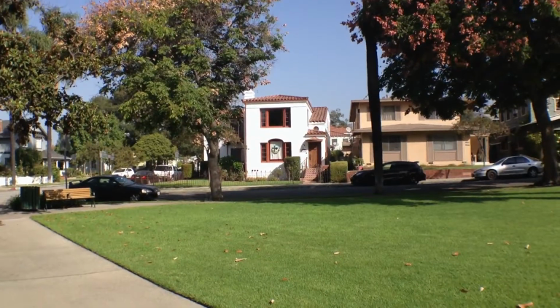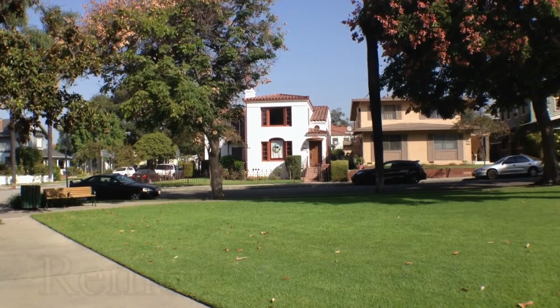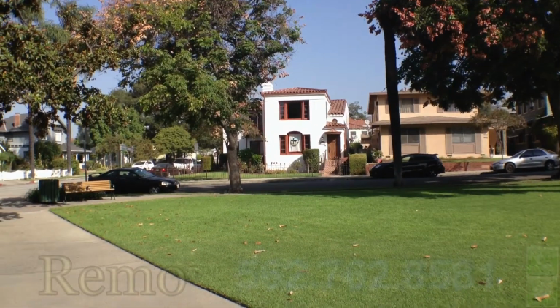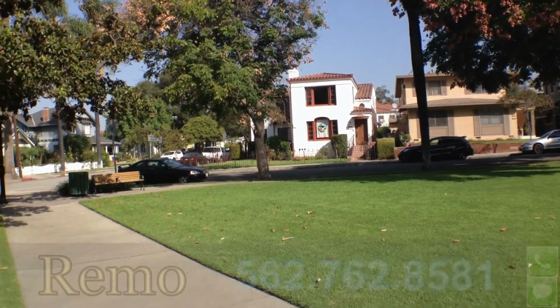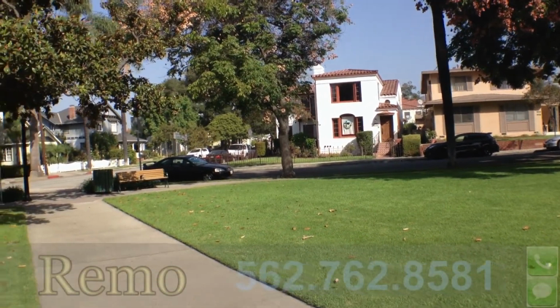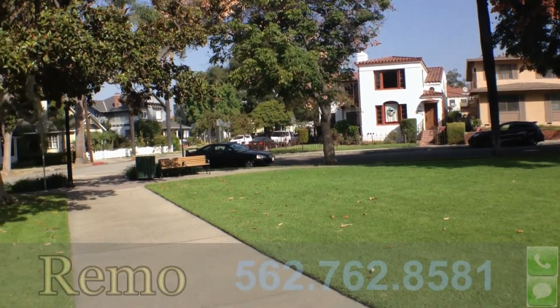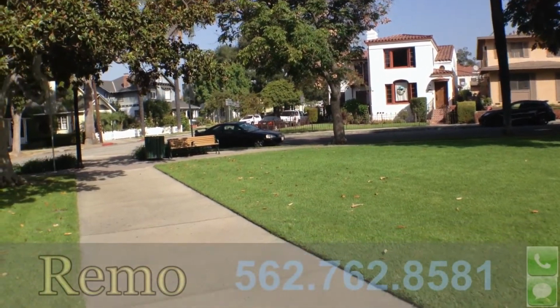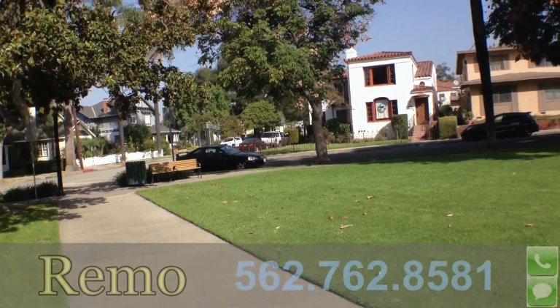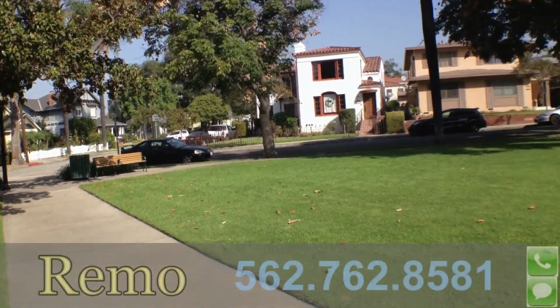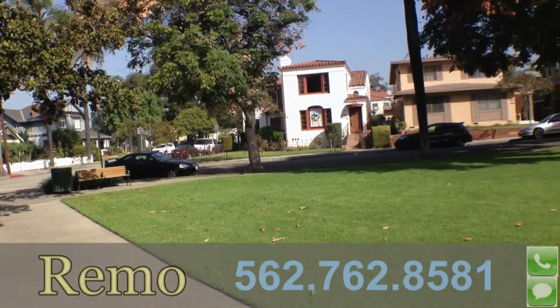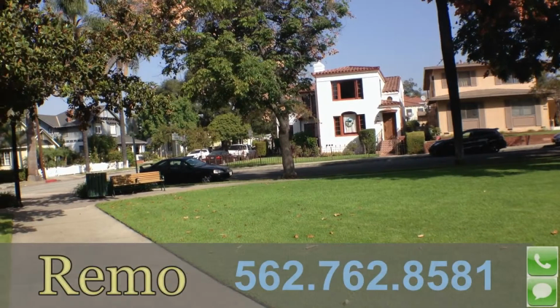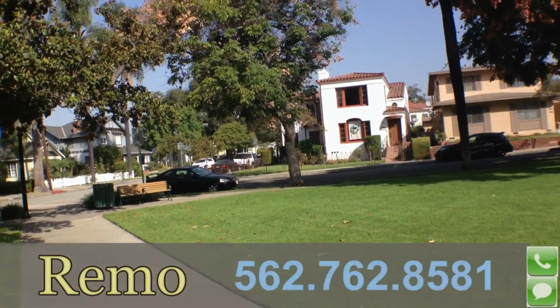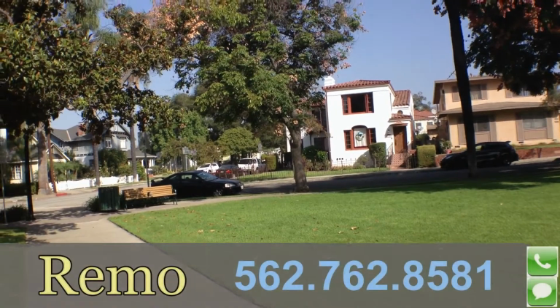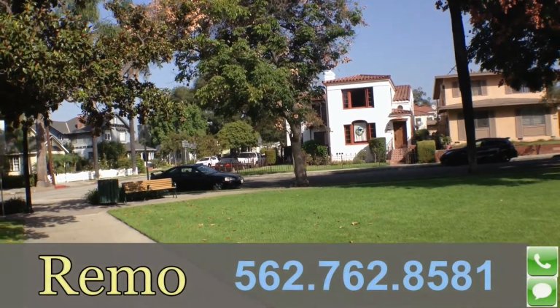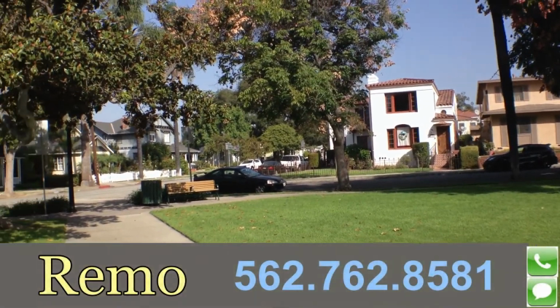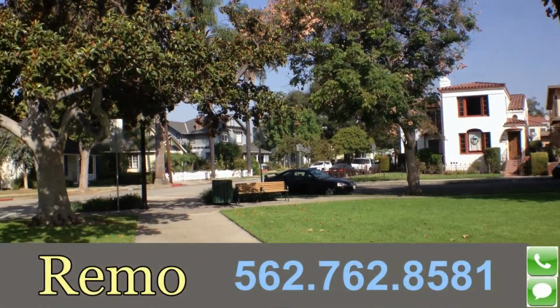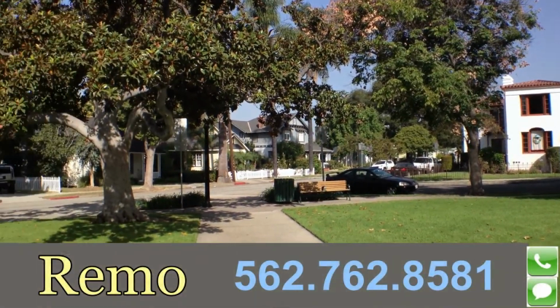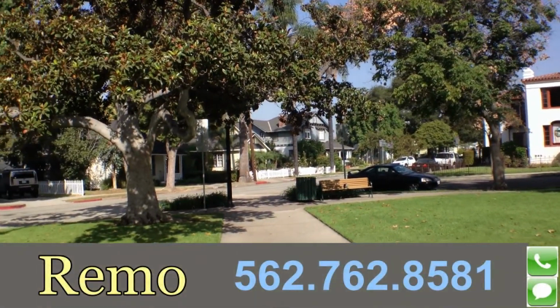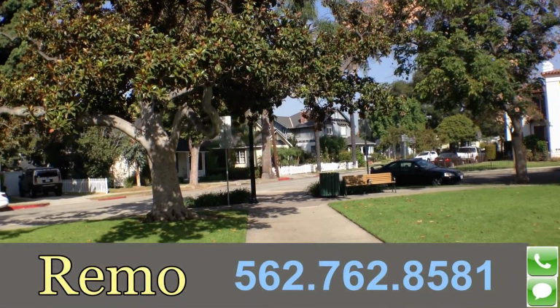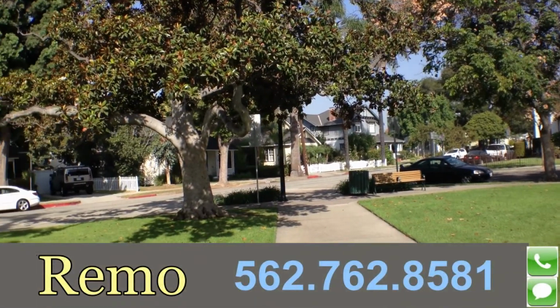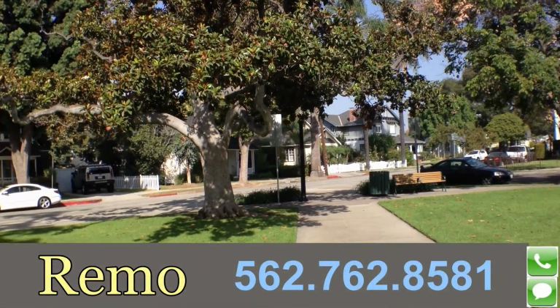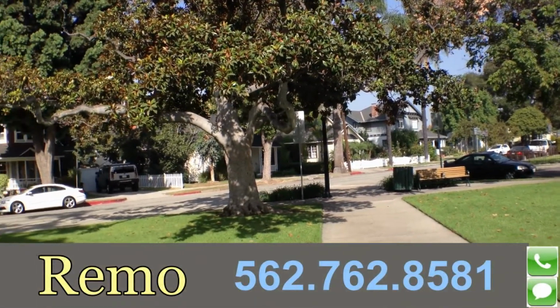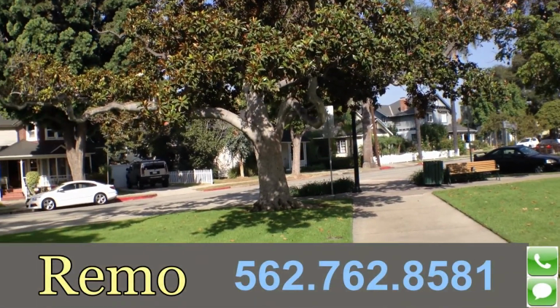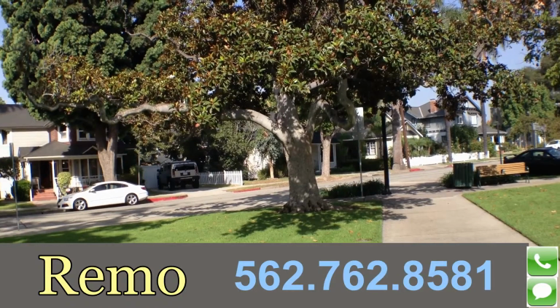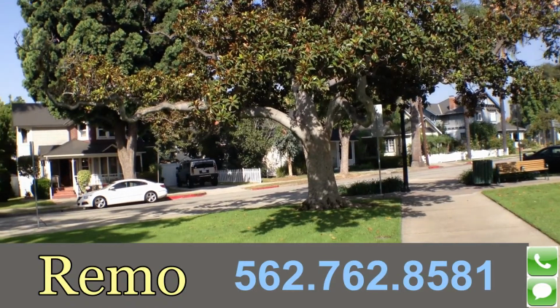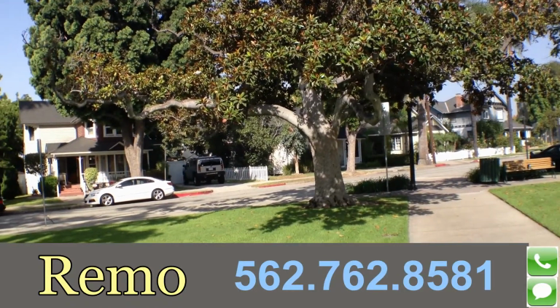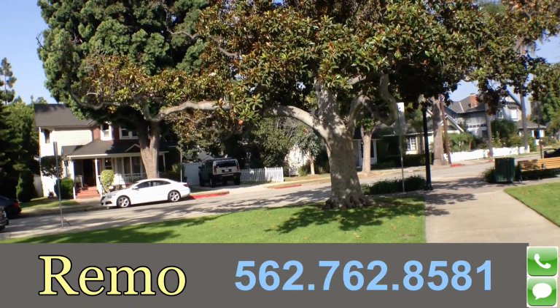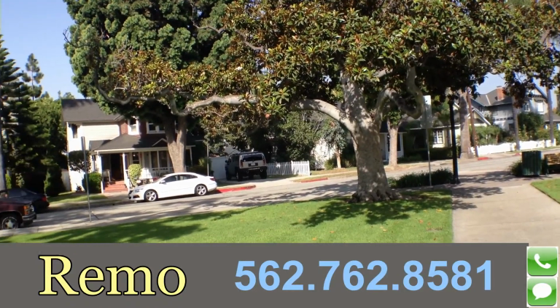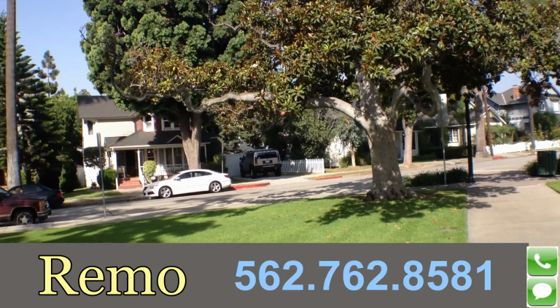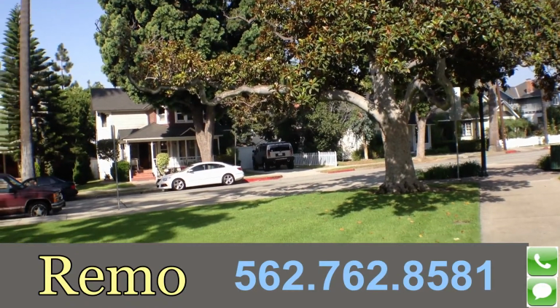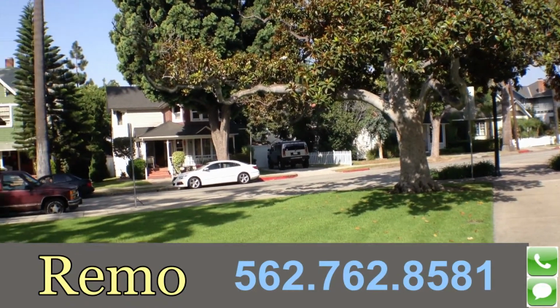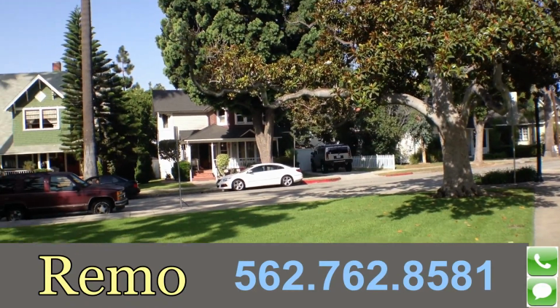Morning everyone, Remo here. Instead of driving to work, I actually decided to walk, which is something I should do more often since I live a couple blocks away. But part of my walk, I walk through the Central Park Historical District of Uptown Whittier.